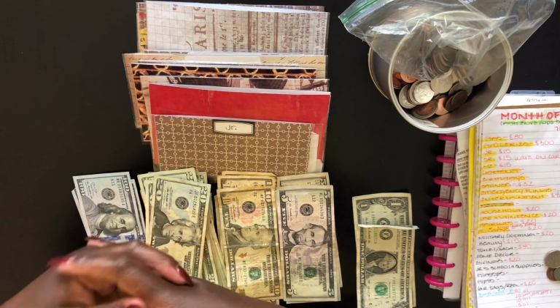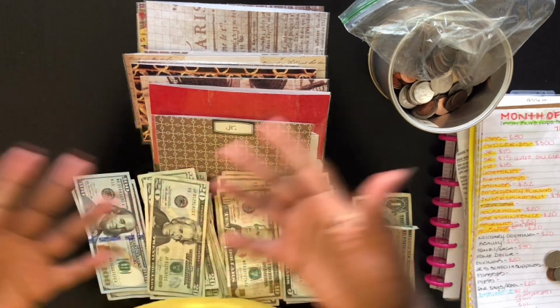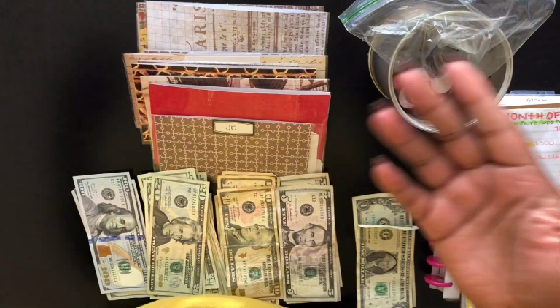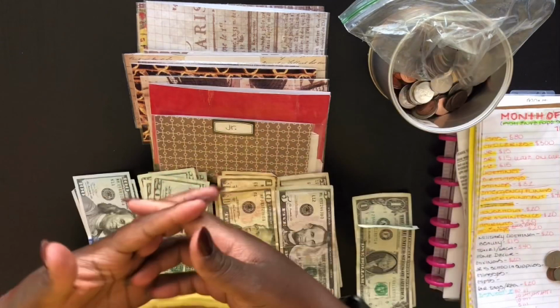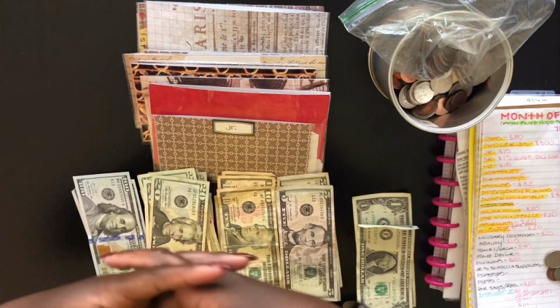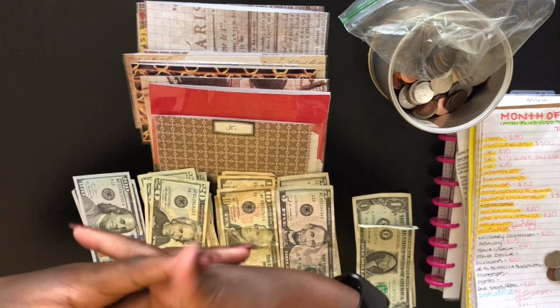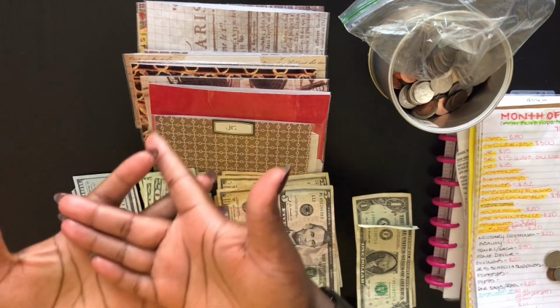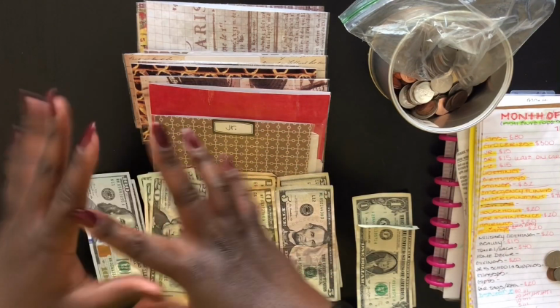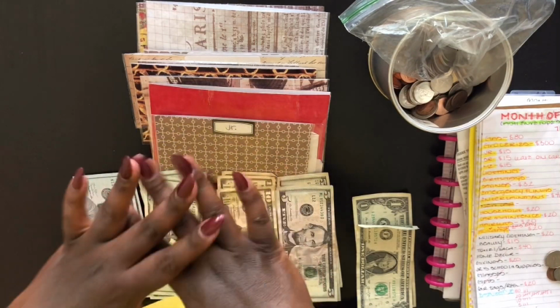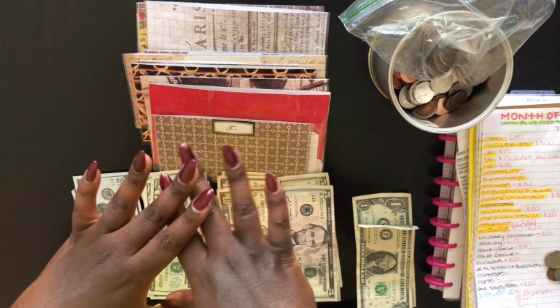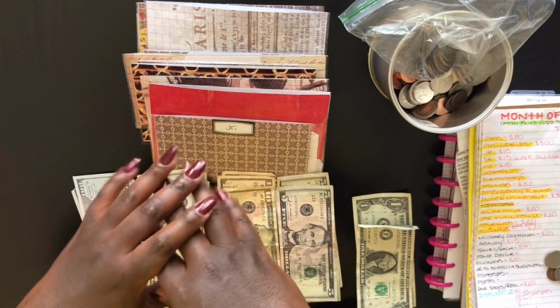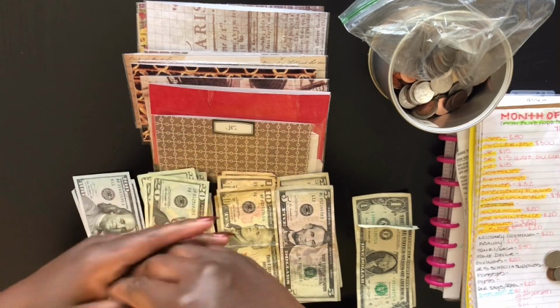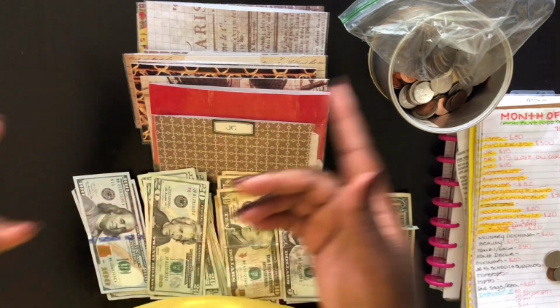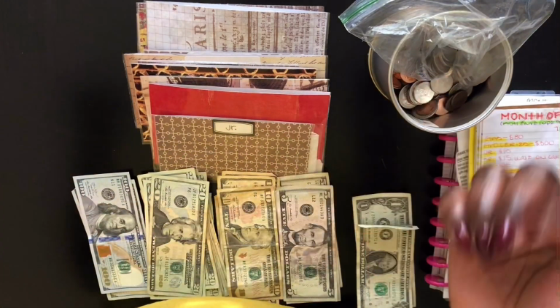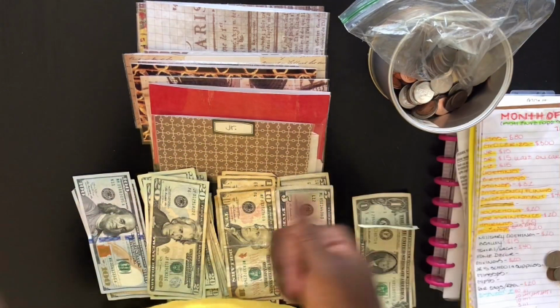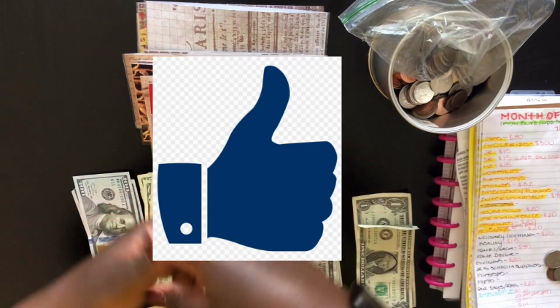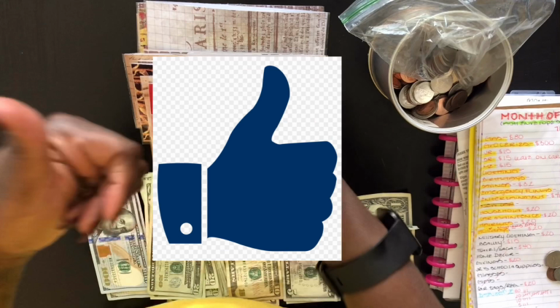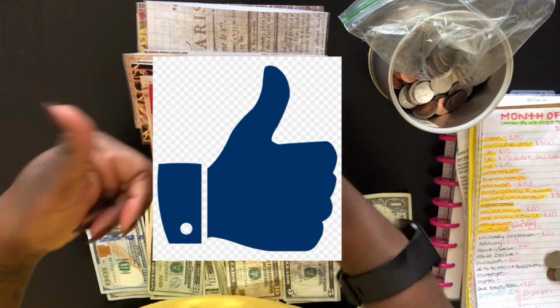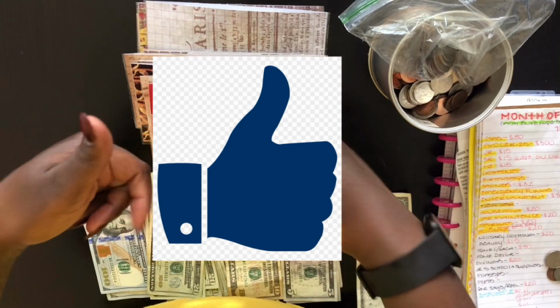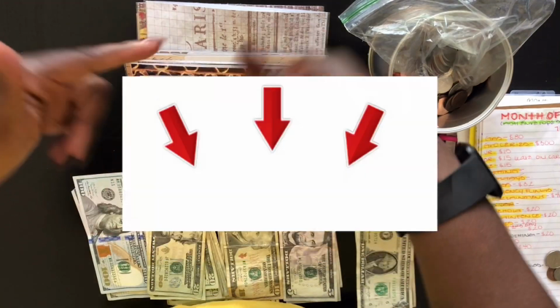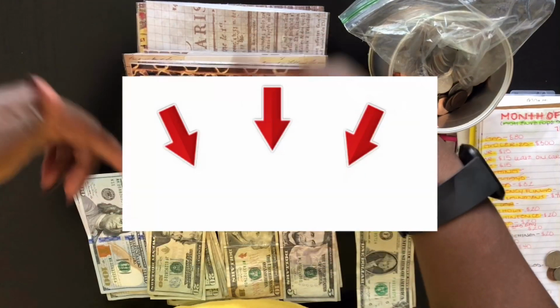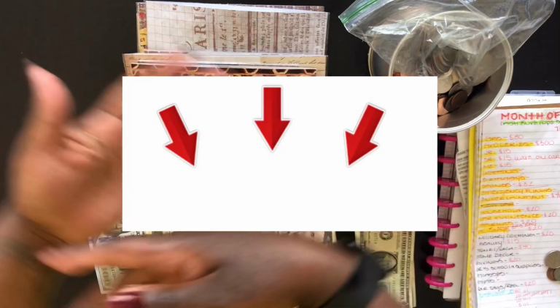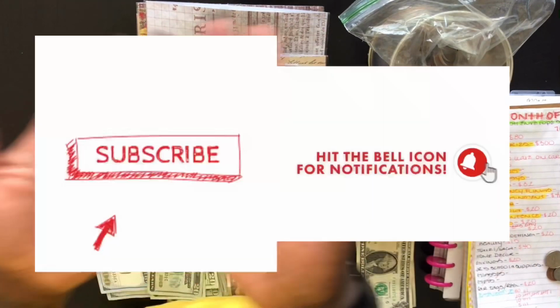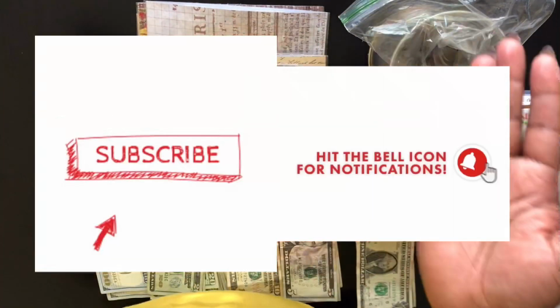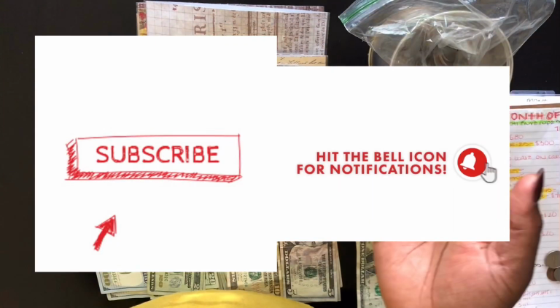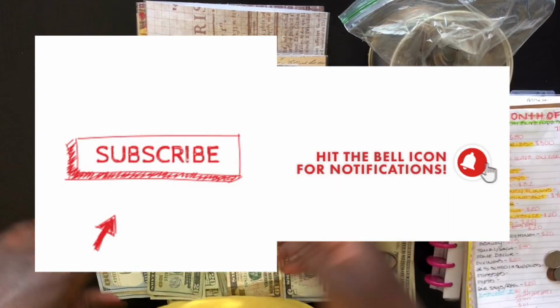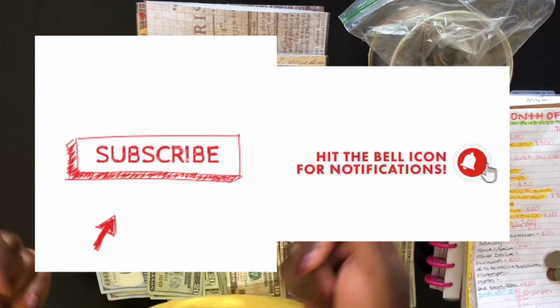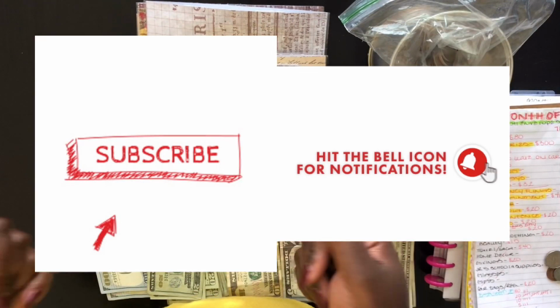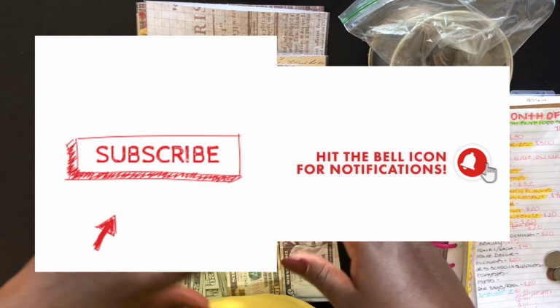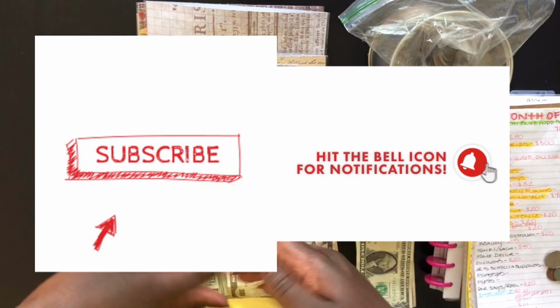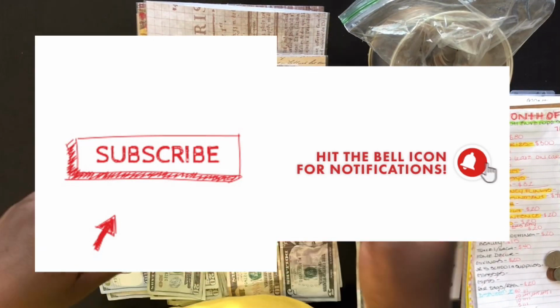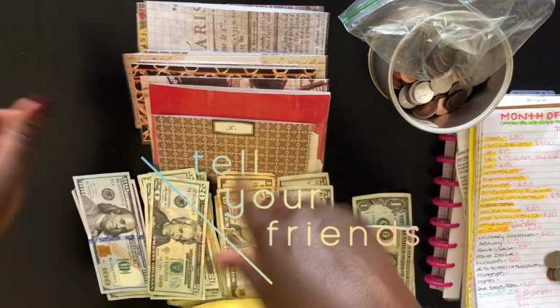If you want to stay tuned to see me stuff my sinking funds, please make sure you guys like this video, comment down below, and subscribe right here. And let's get right into this cash envelope stuffing.